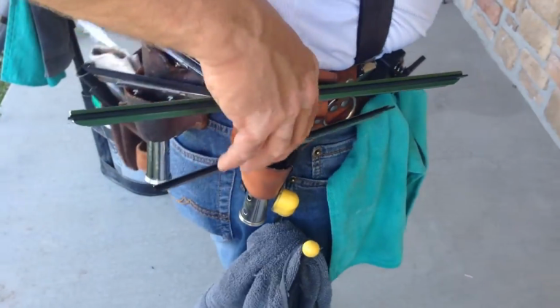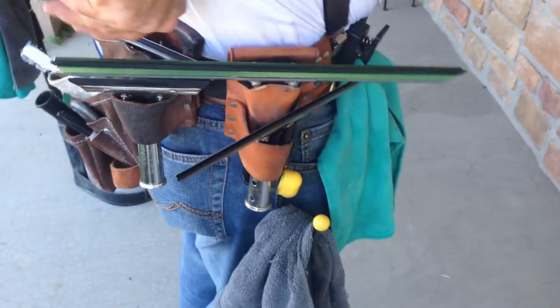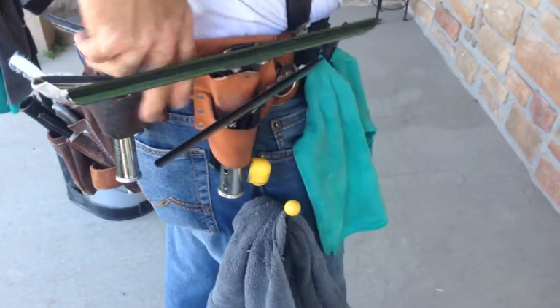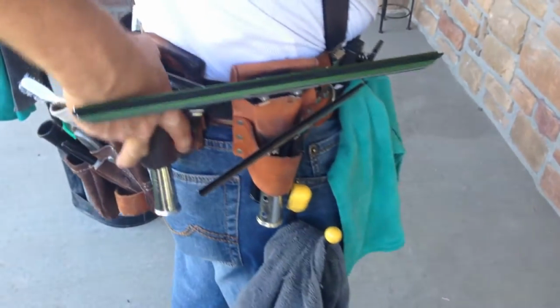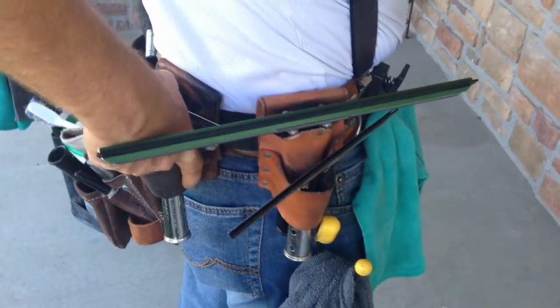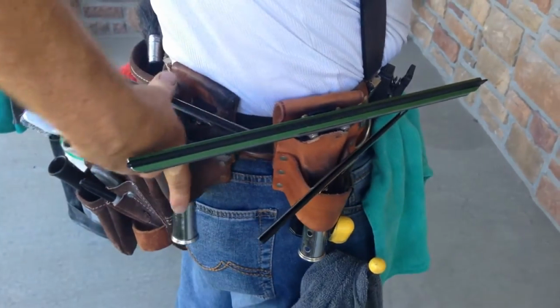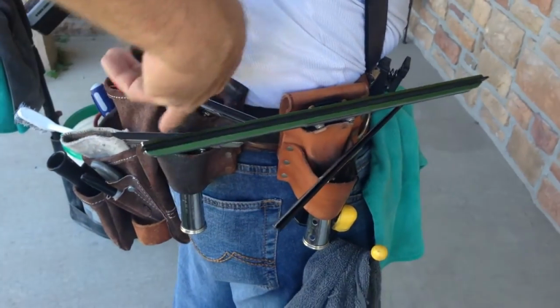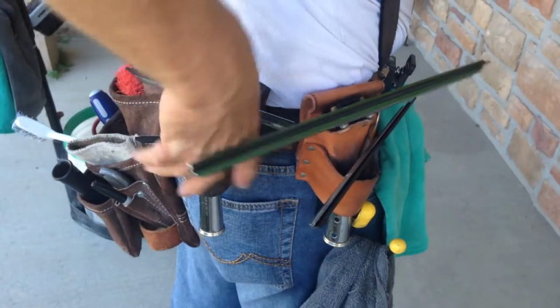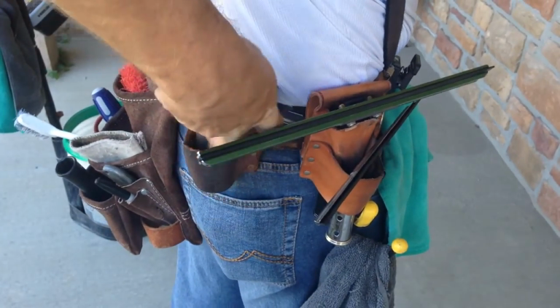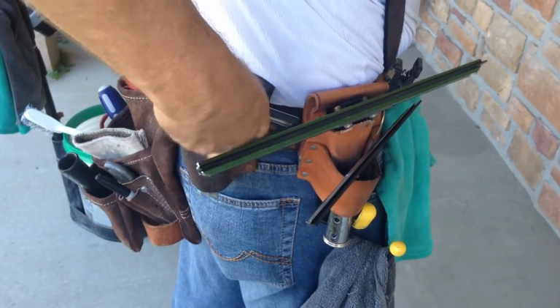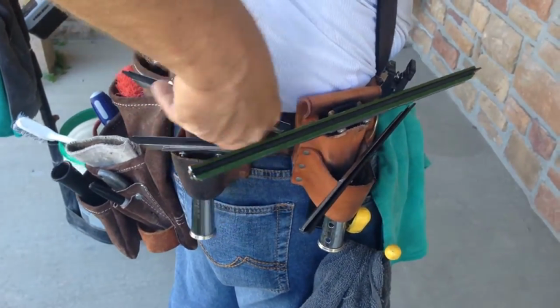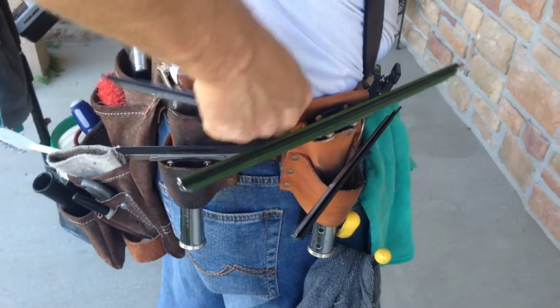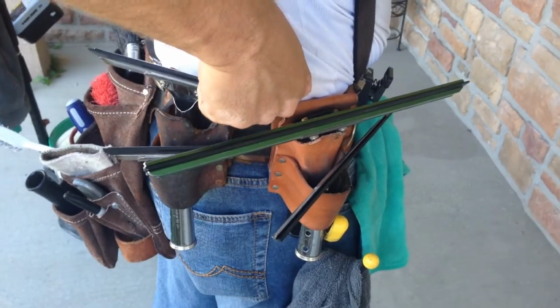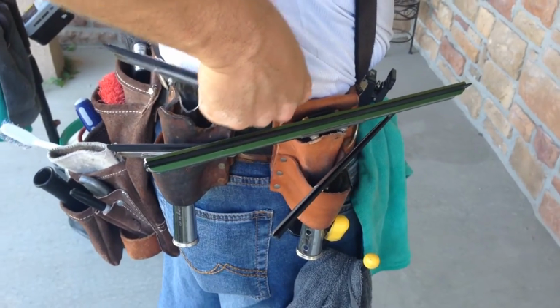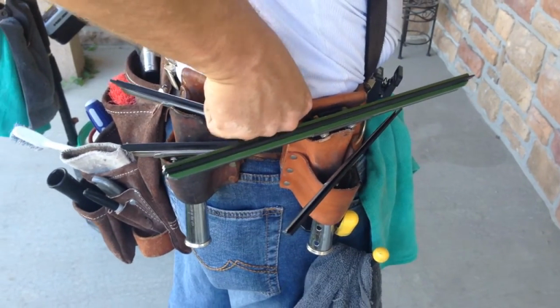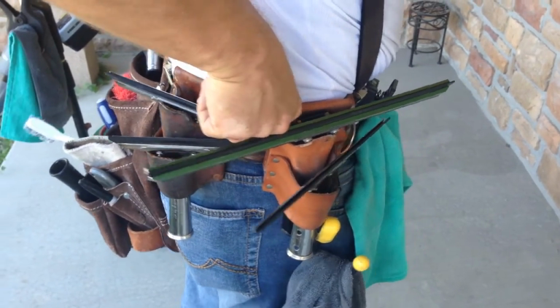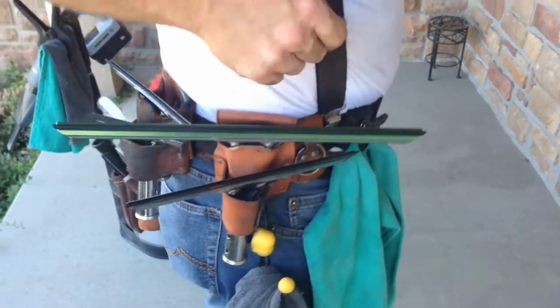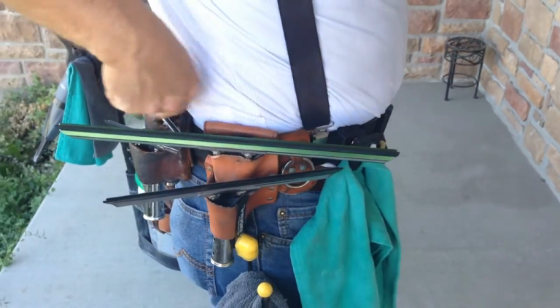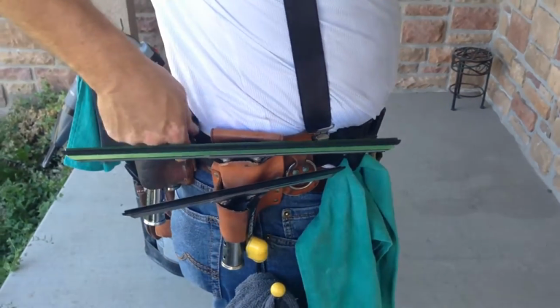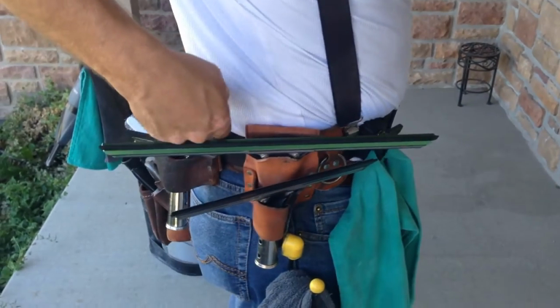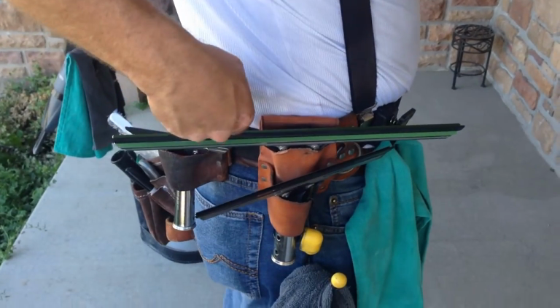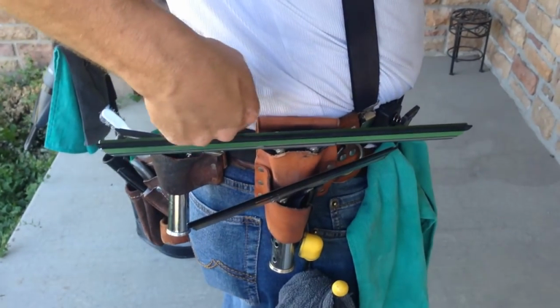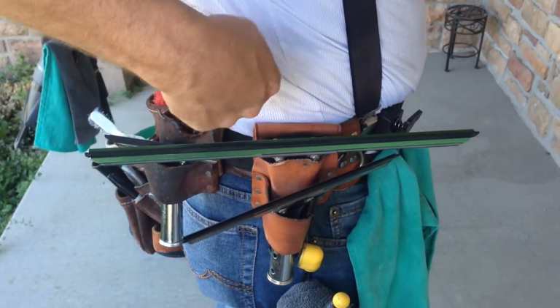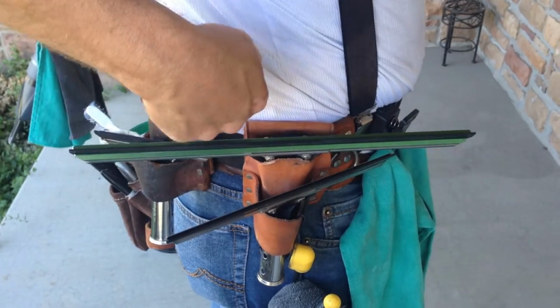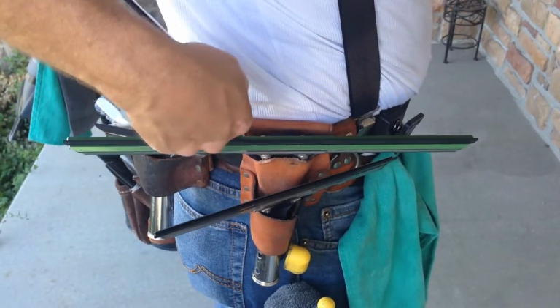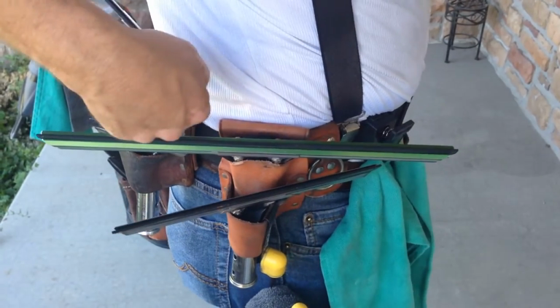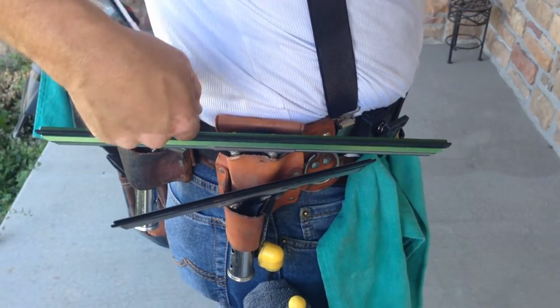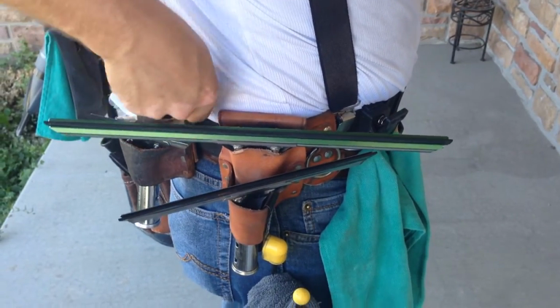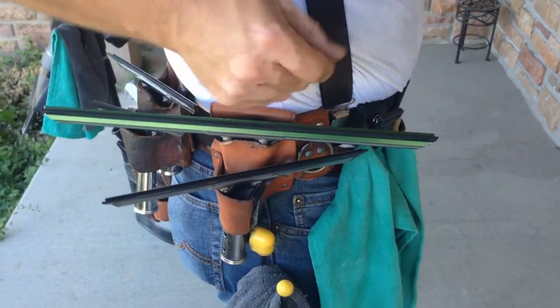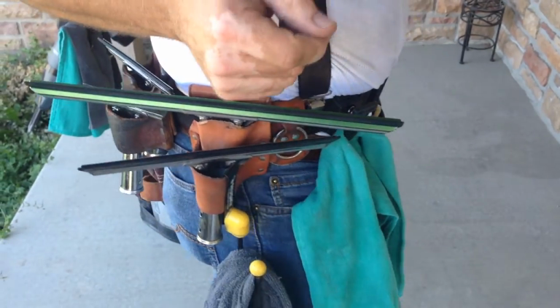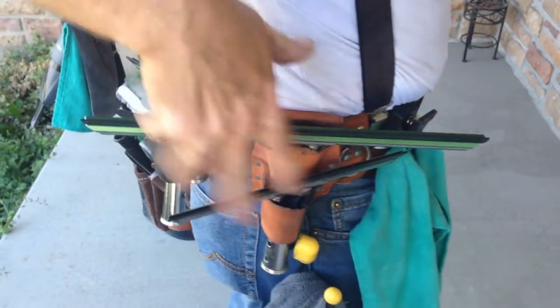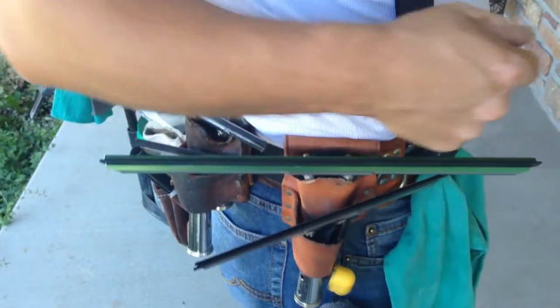Then I have another double holster for a 6-inch squeegee and an 8-inch squeegee. And for commercial I'll use this slot for another 6-inch squeegee for sill. So it's pretty versatile.